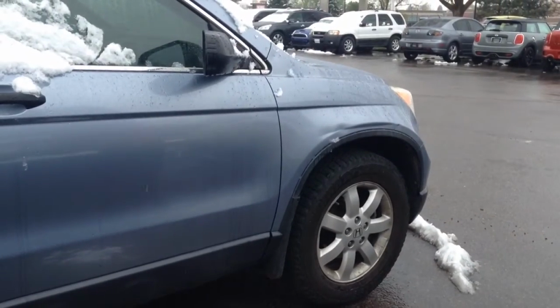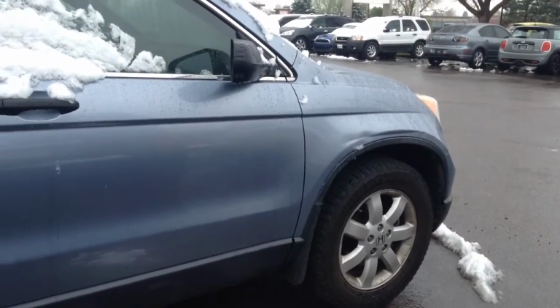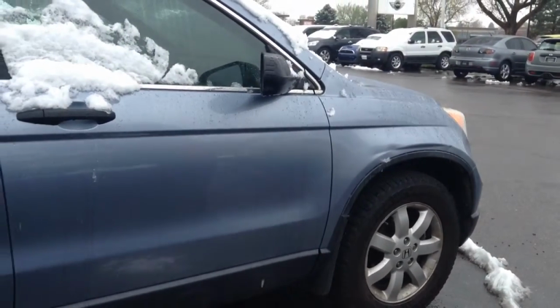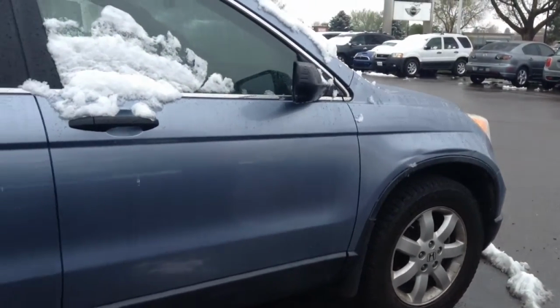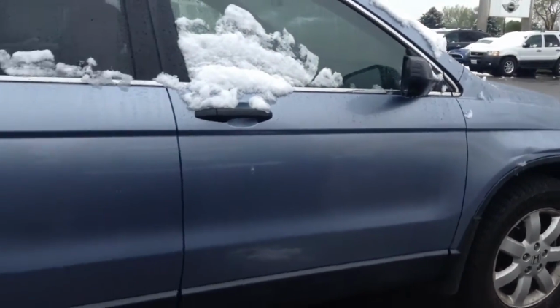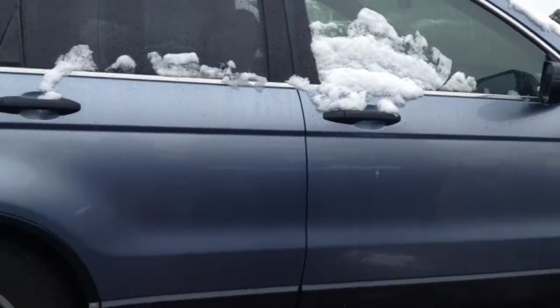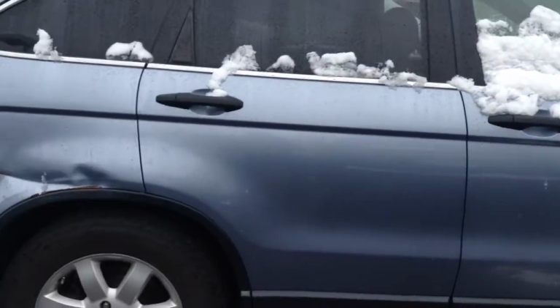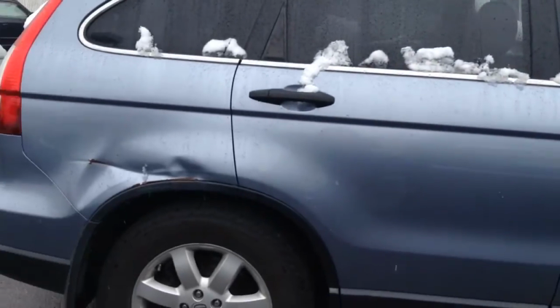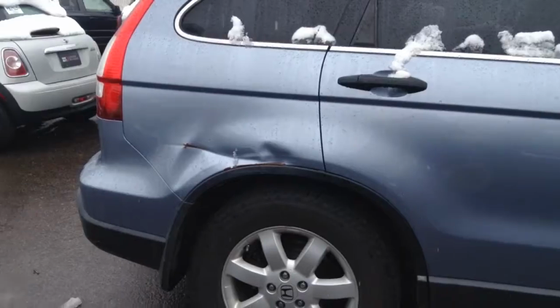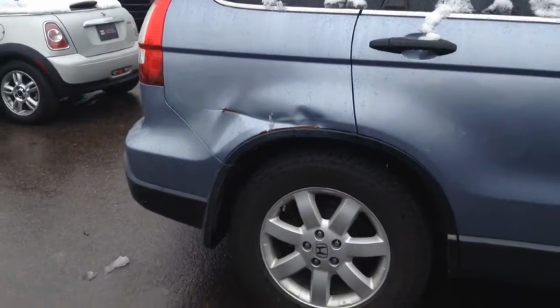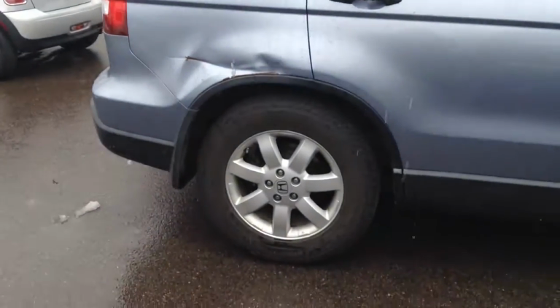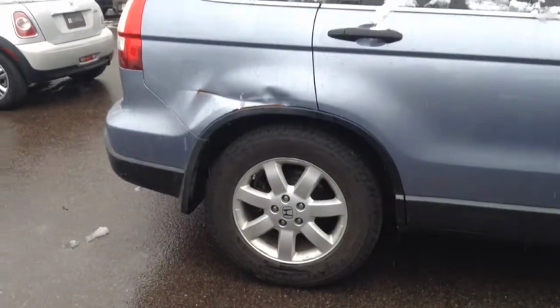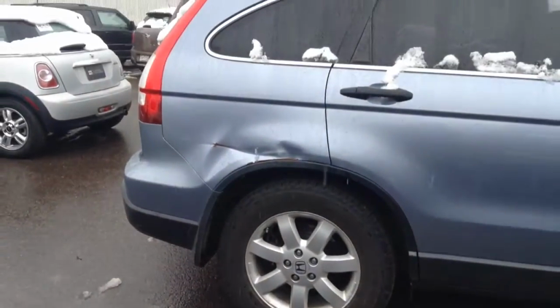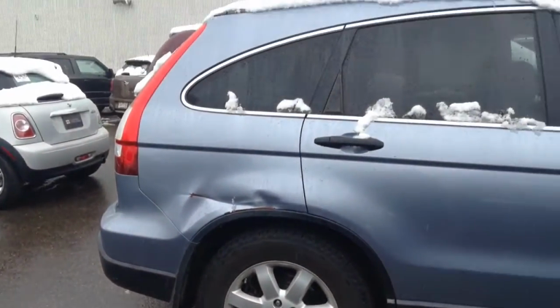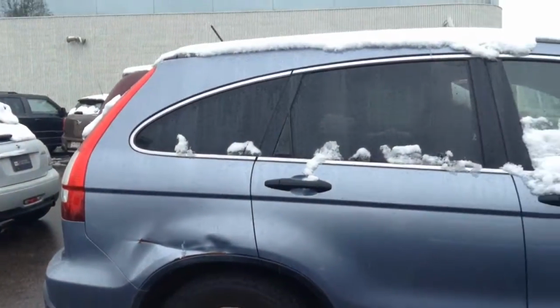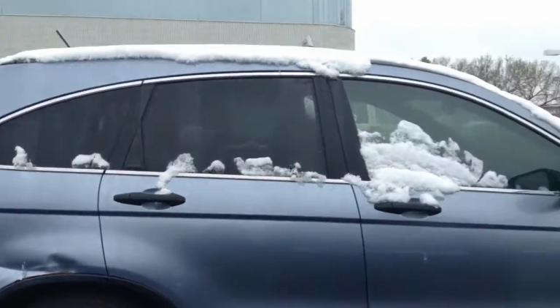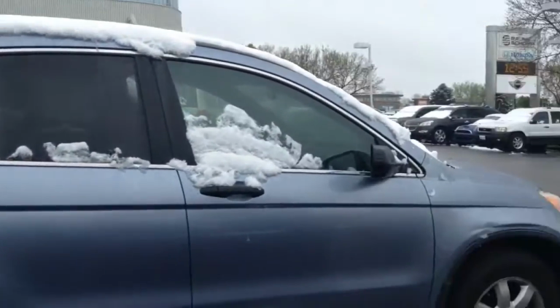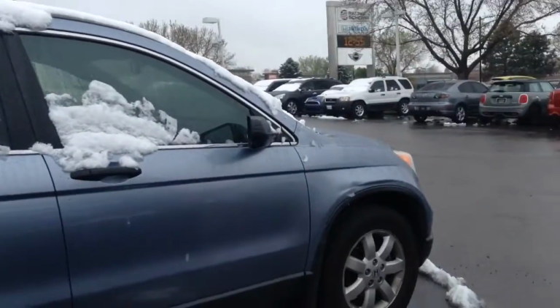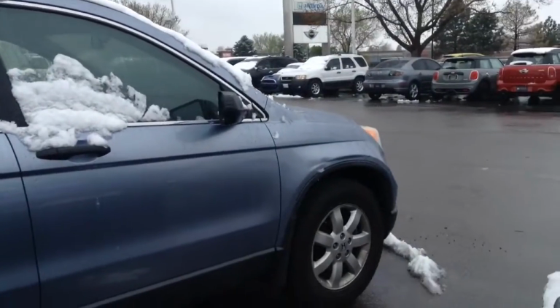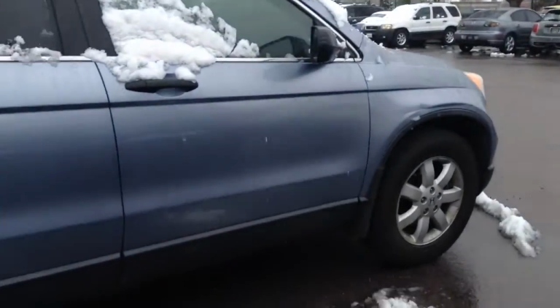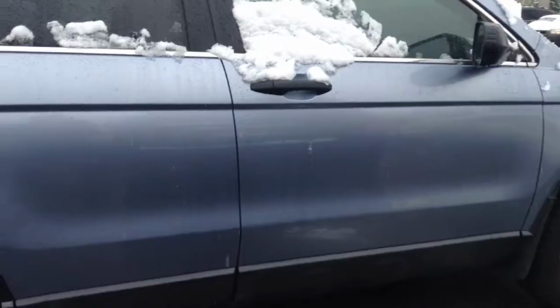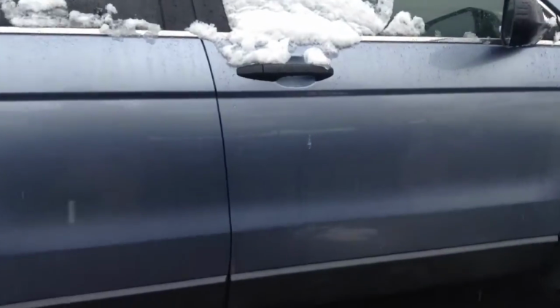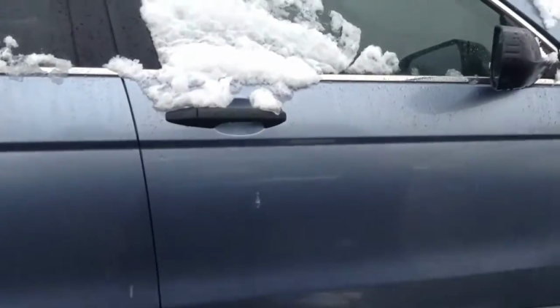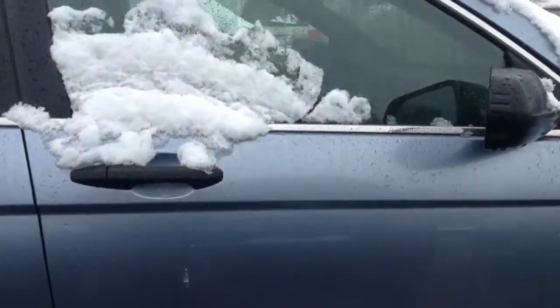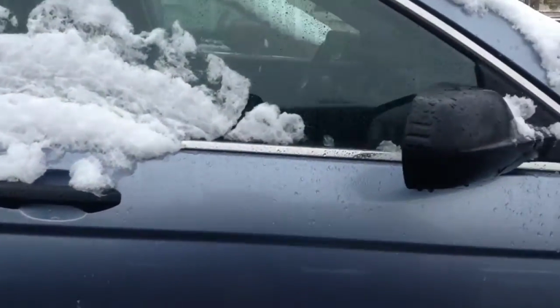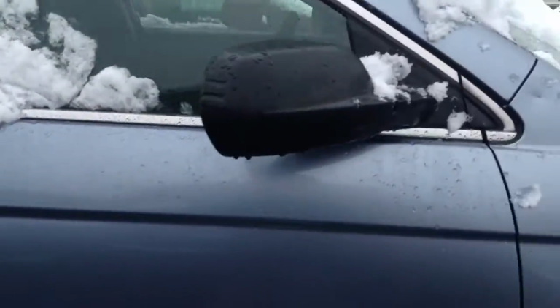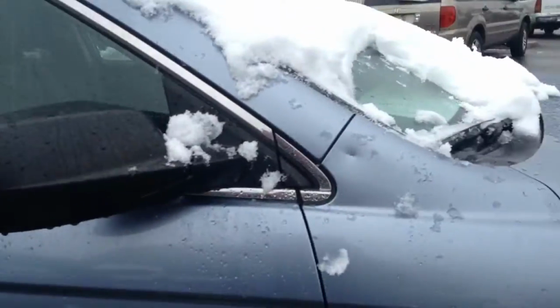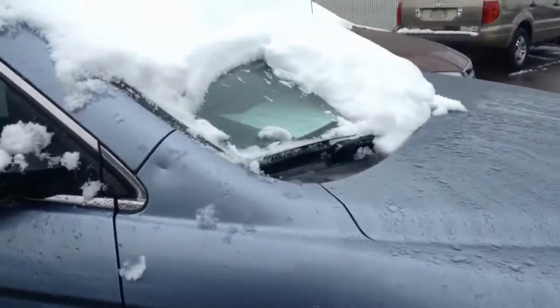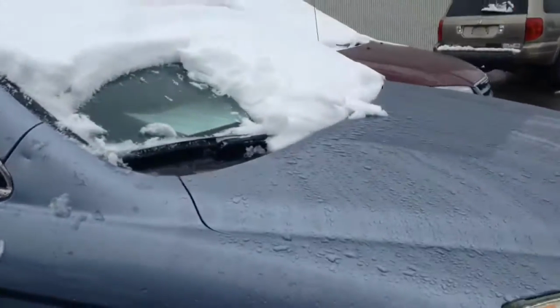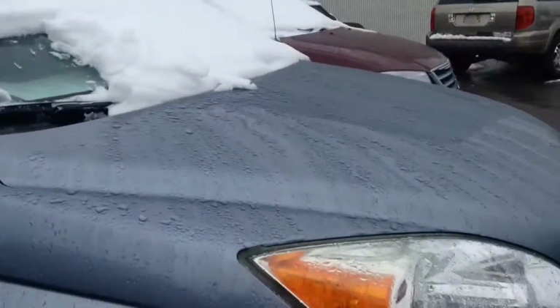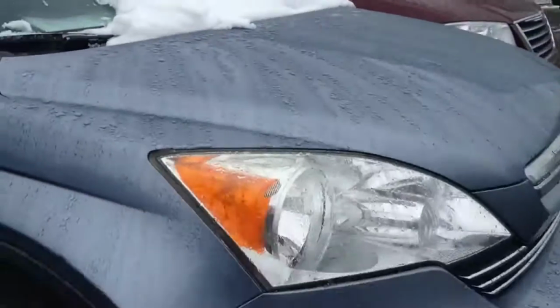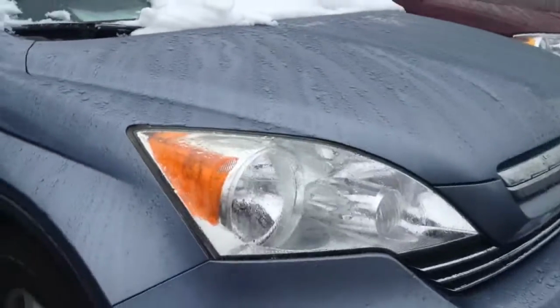Hi Melanie! Christy here with Chomp Automotive. Just wanted to give you a quick little video of the CRV. It does look like it has a couple of dings, but other than that it looks like it's in pretty good condition. There's a blue color.